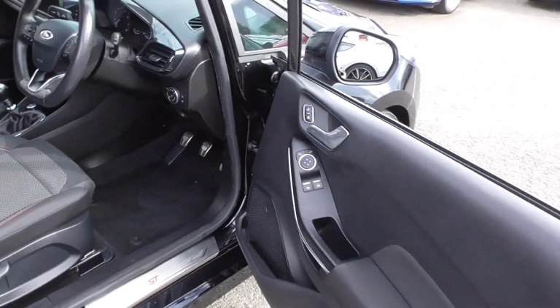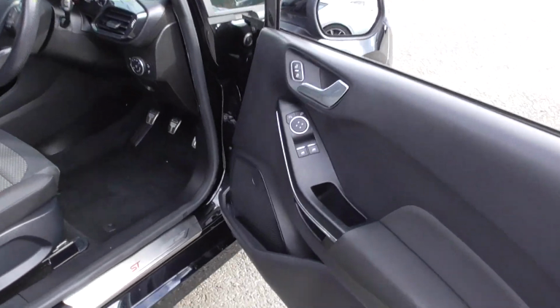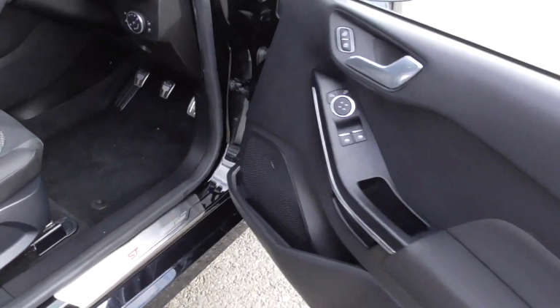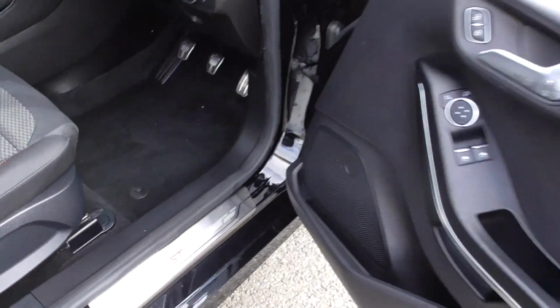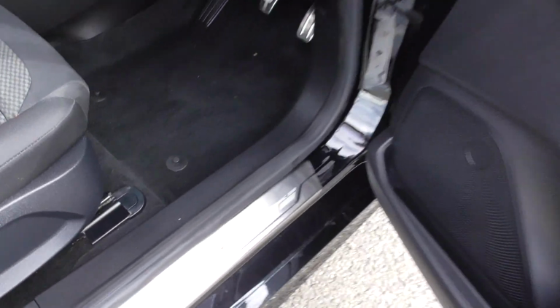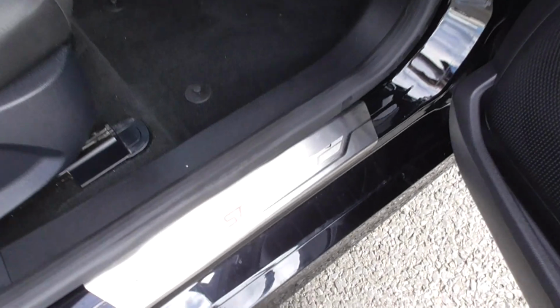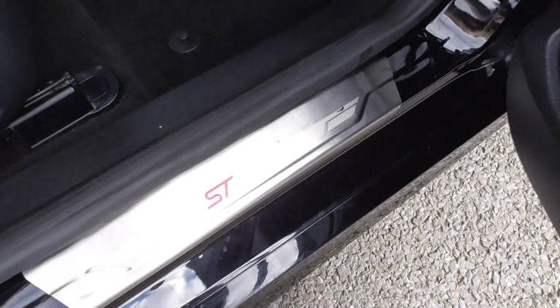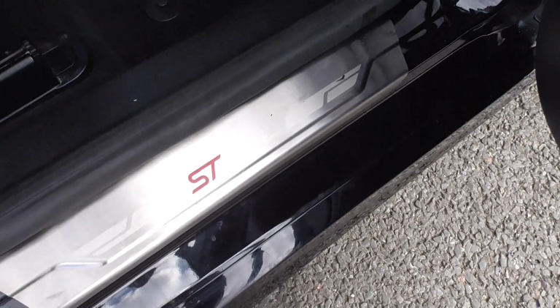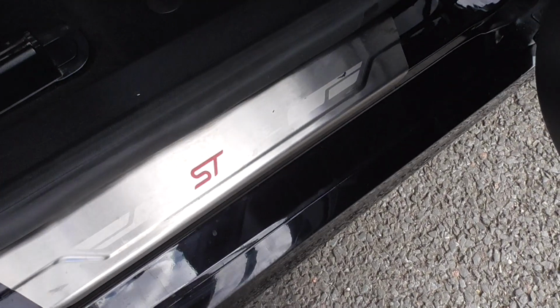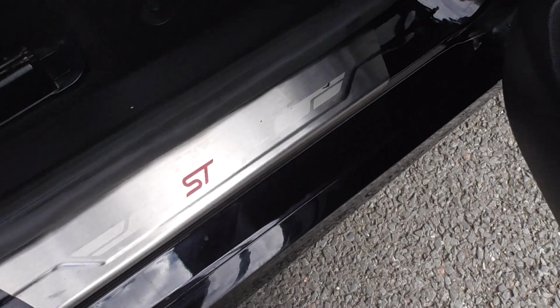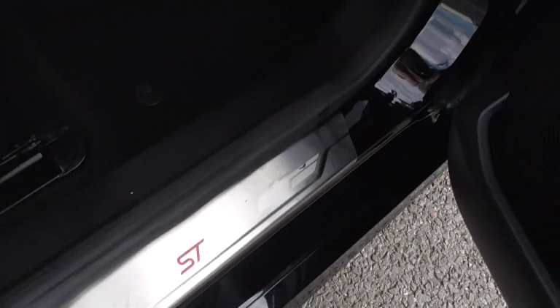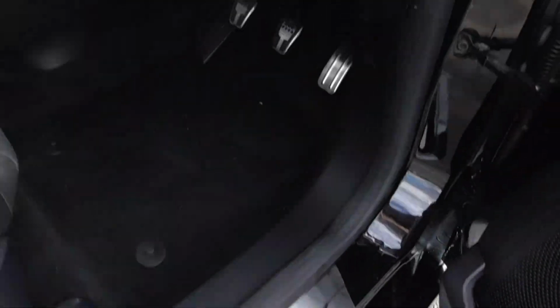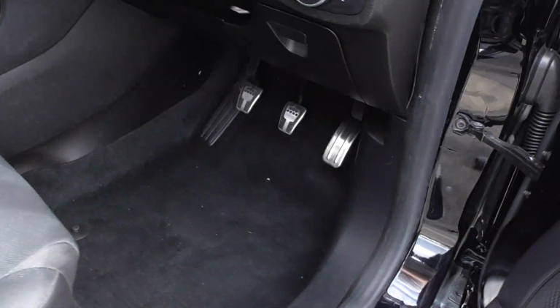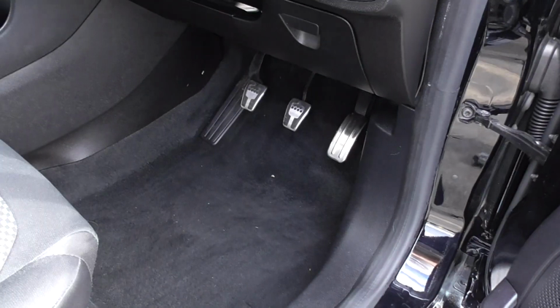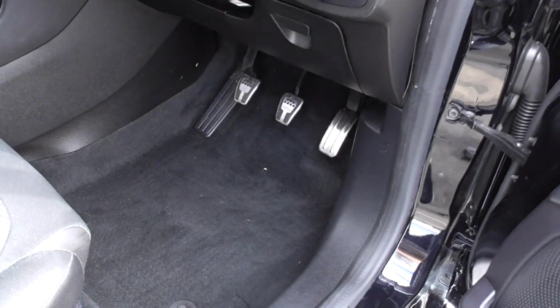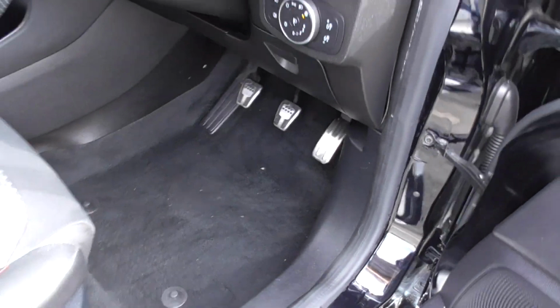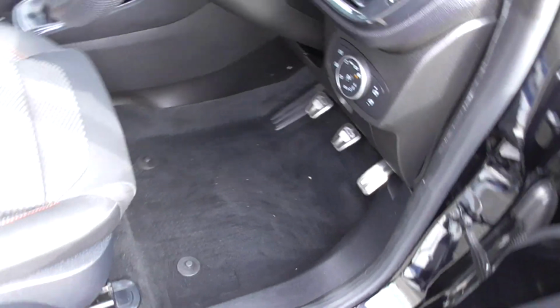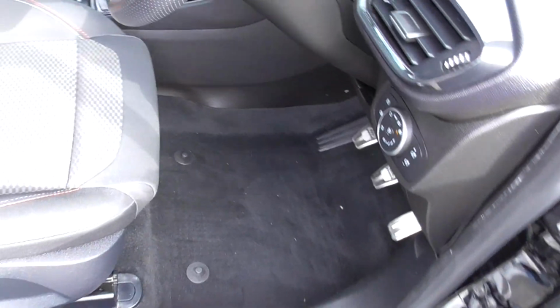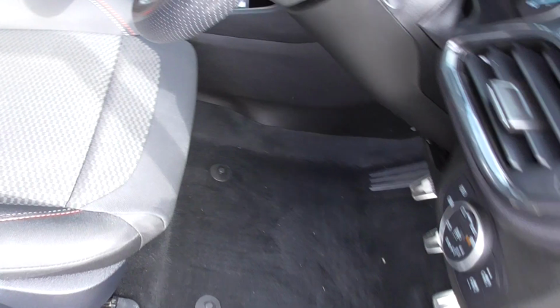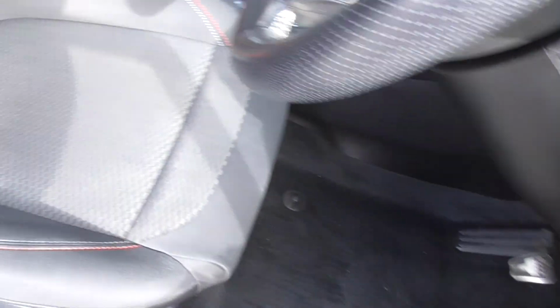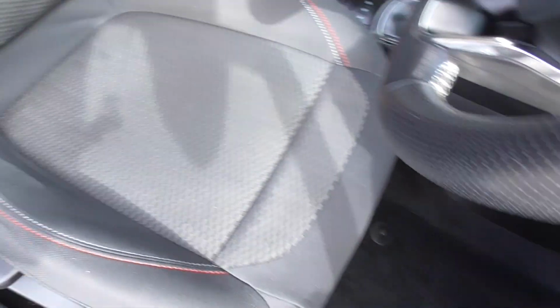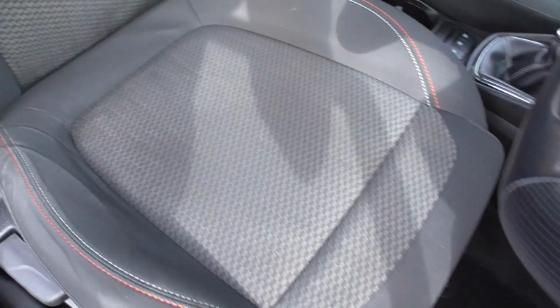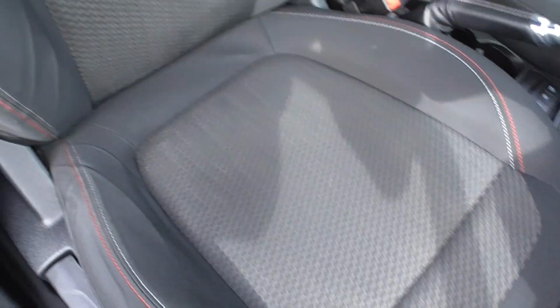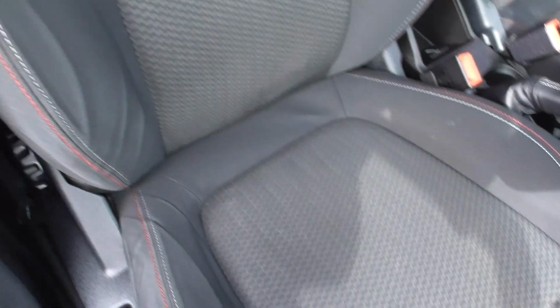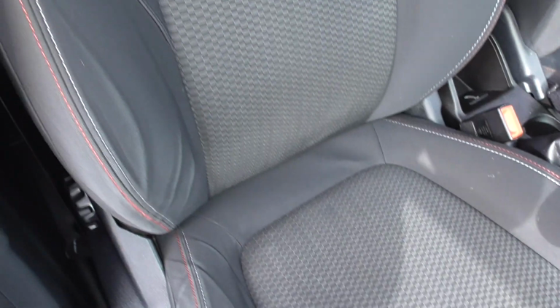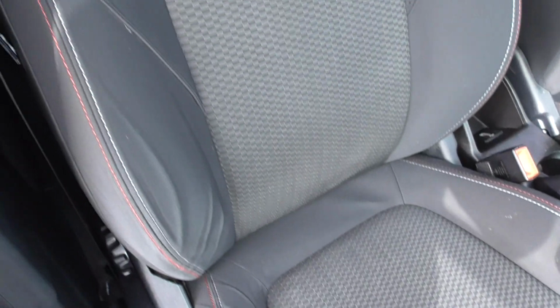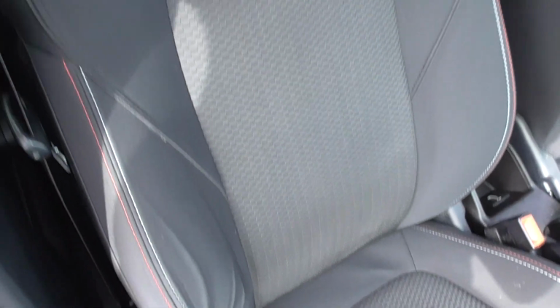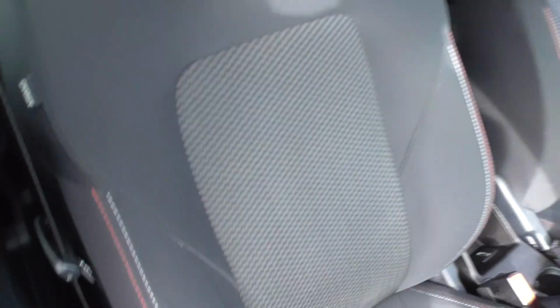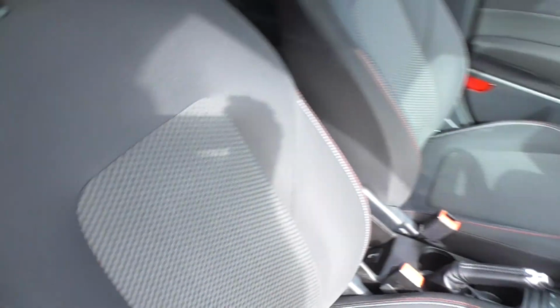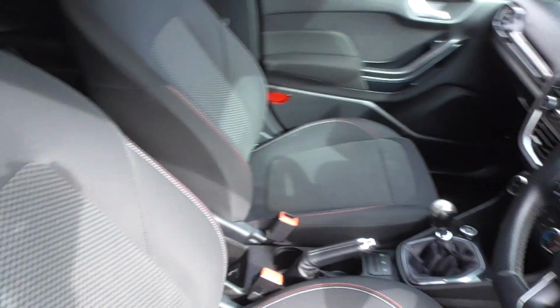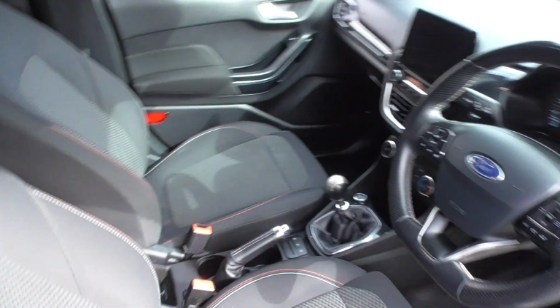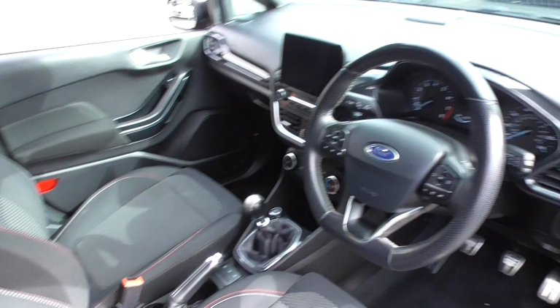As we enter, I like the aluminium ST Line tread plates and the aluminium pedal set. The checker flag interior has red and white contrast stitching and is in lovely order throughout.